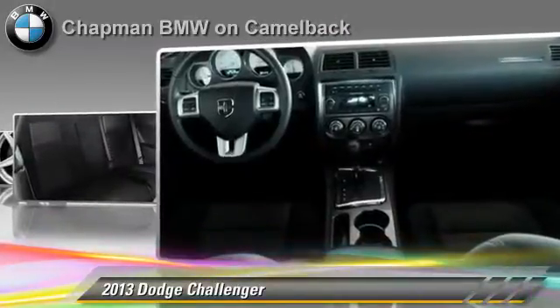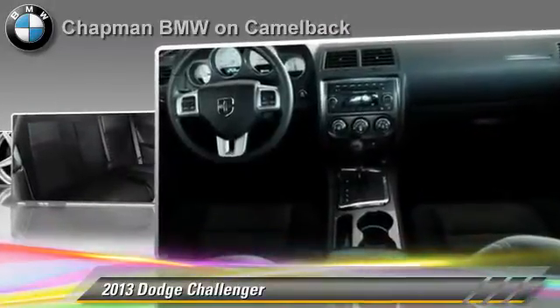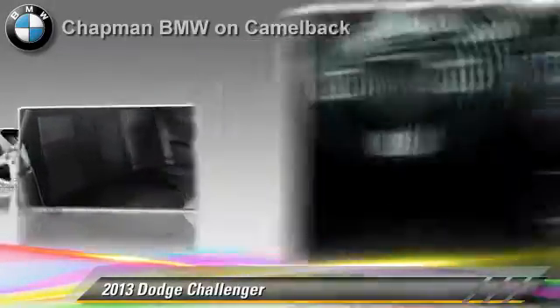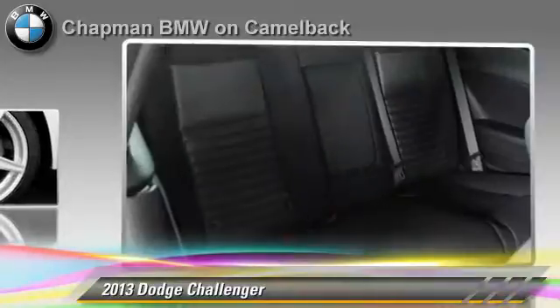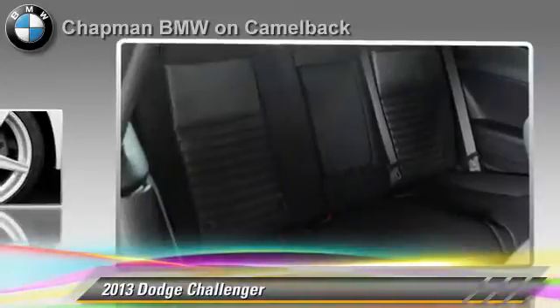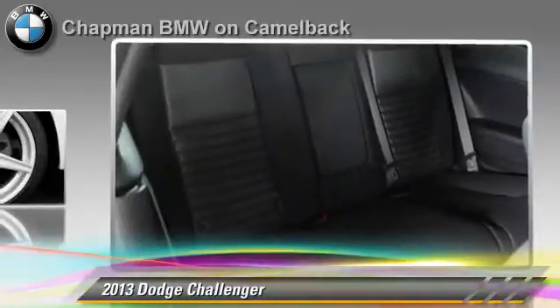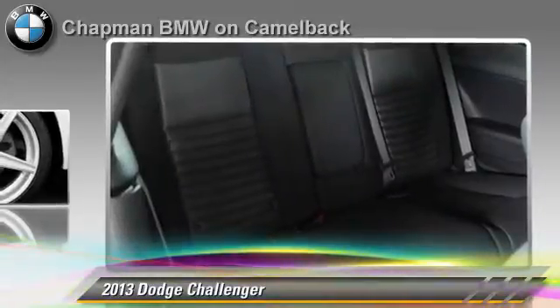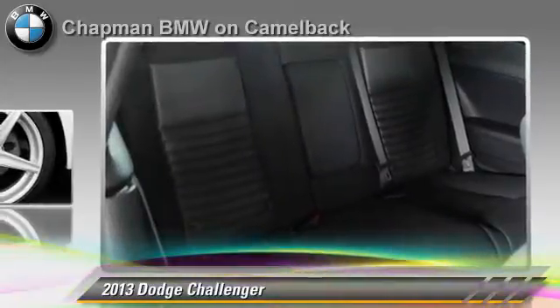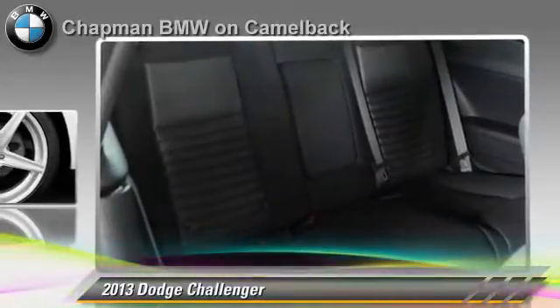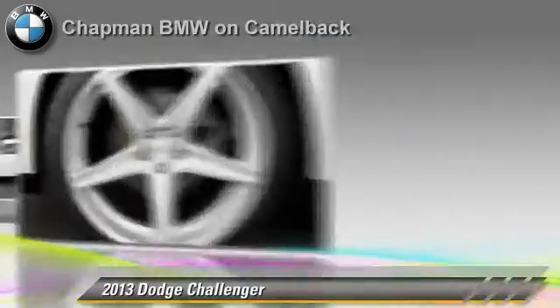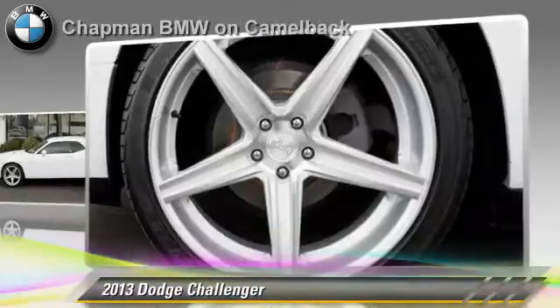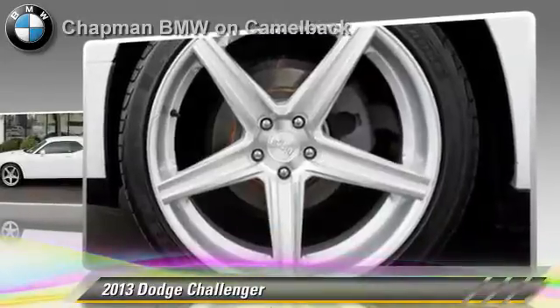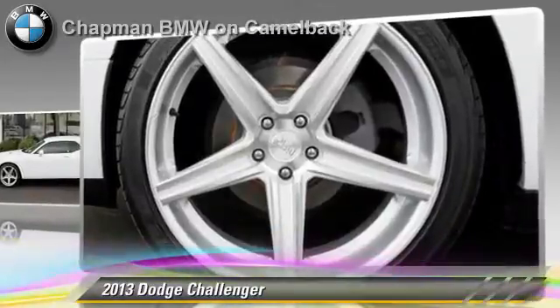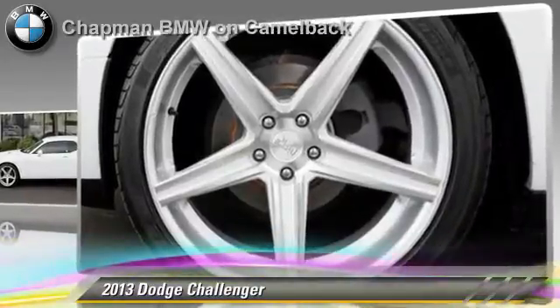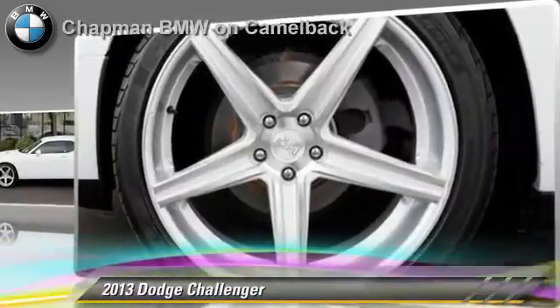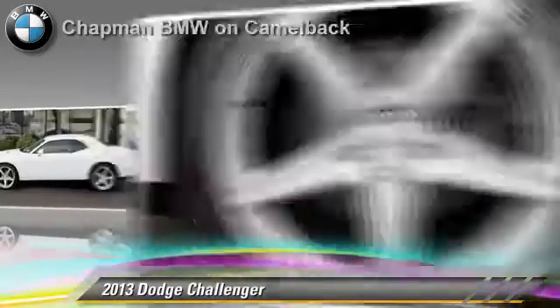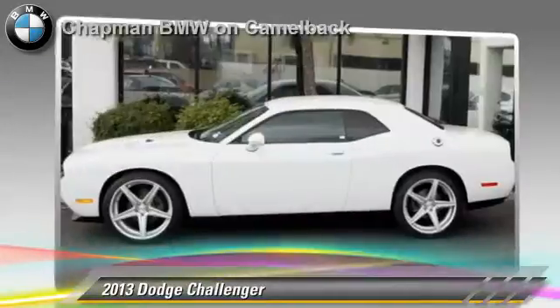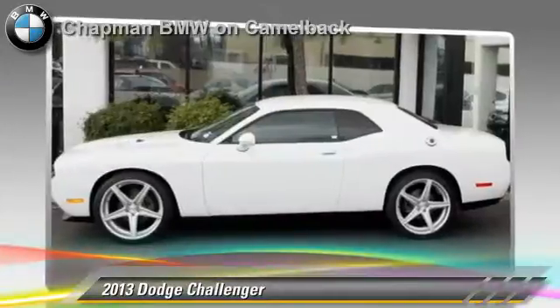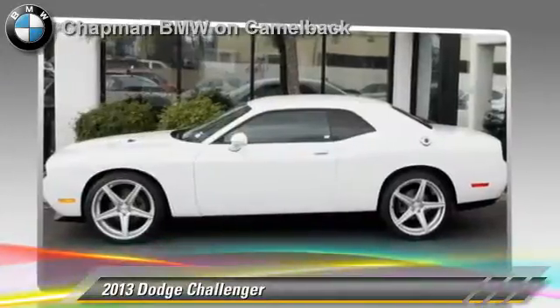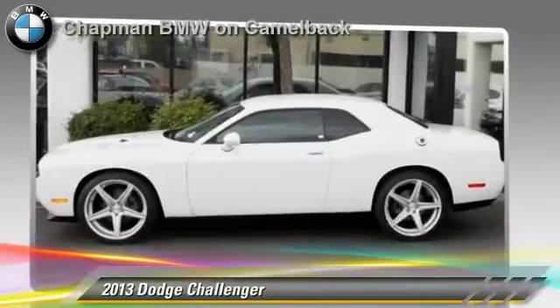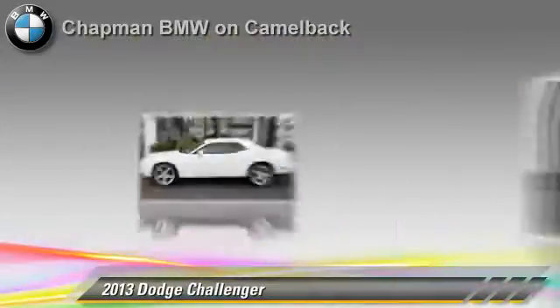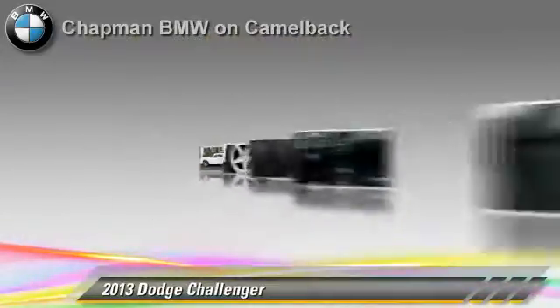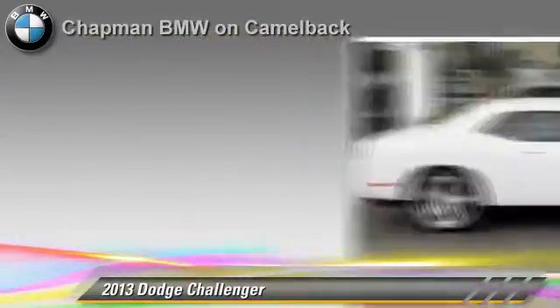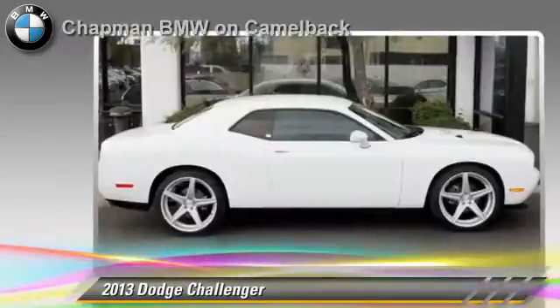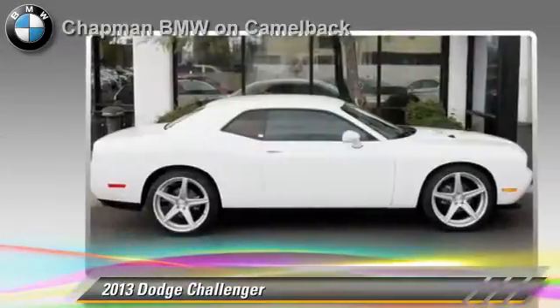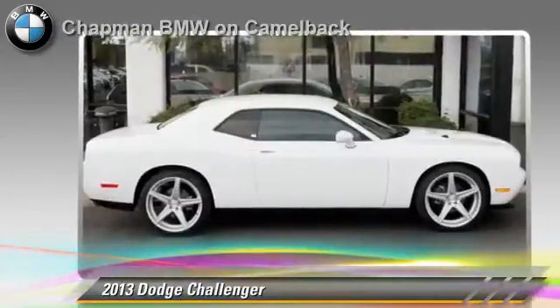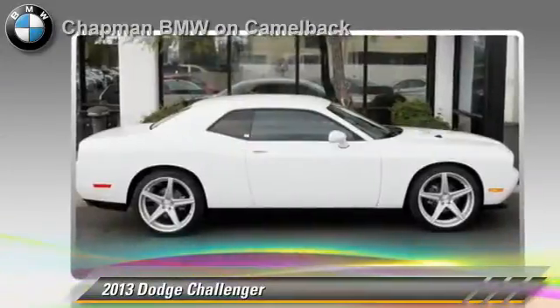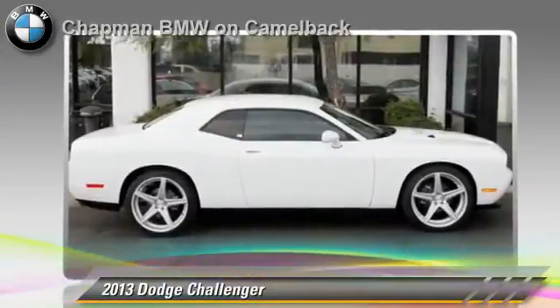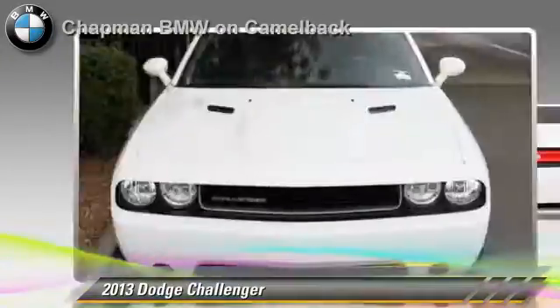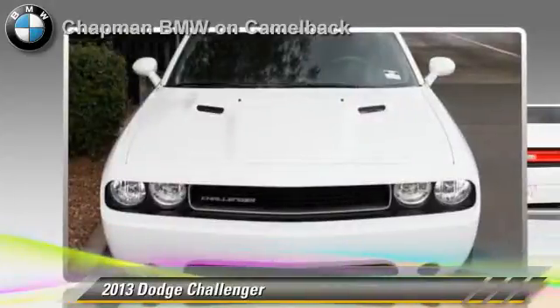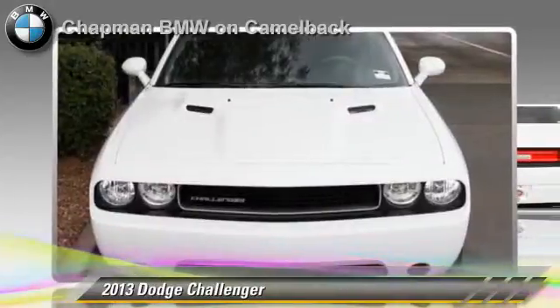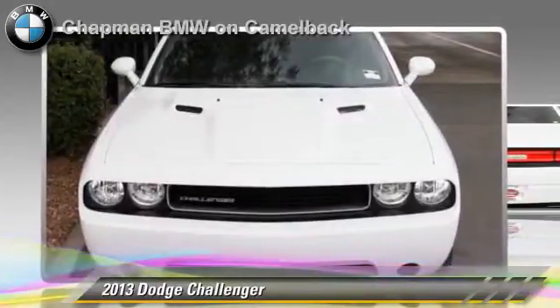This Dodge features air conditioning, powered door locks, and rear spoiler. Safety features include side airbags, traction control, and ABS.